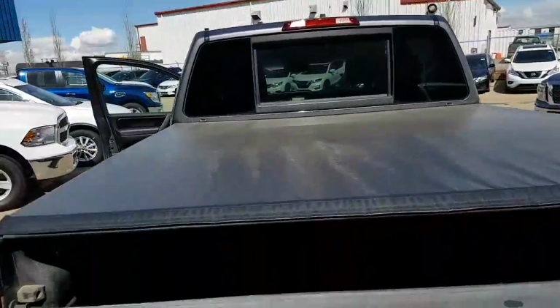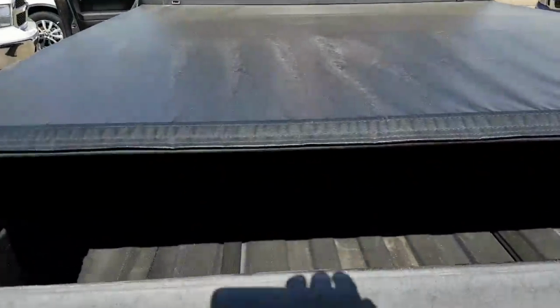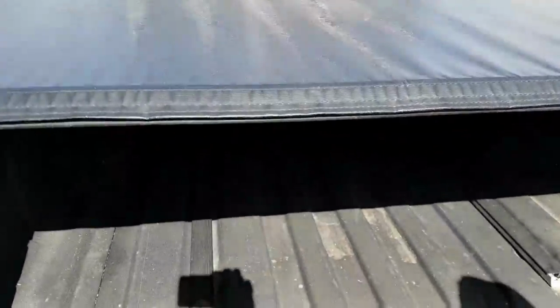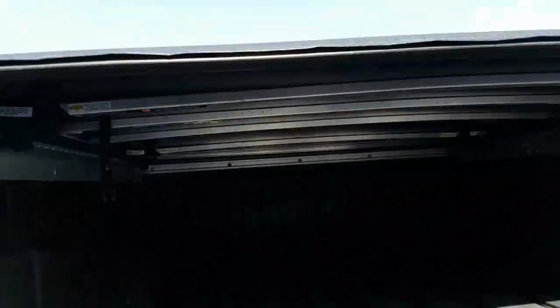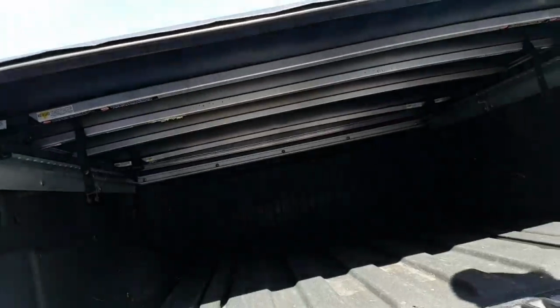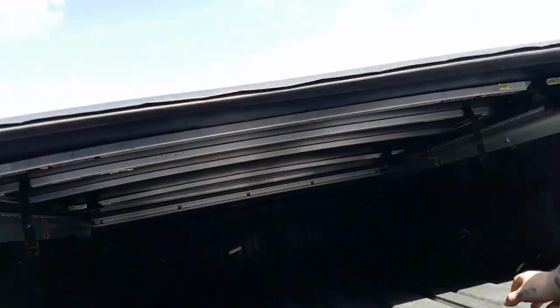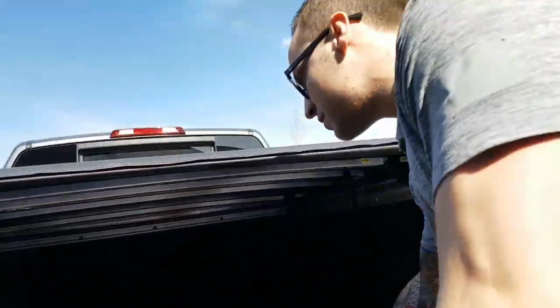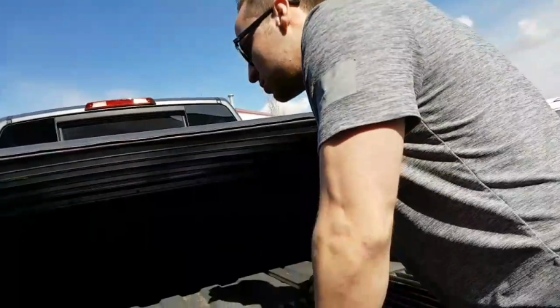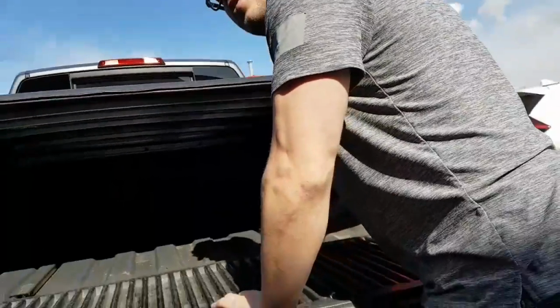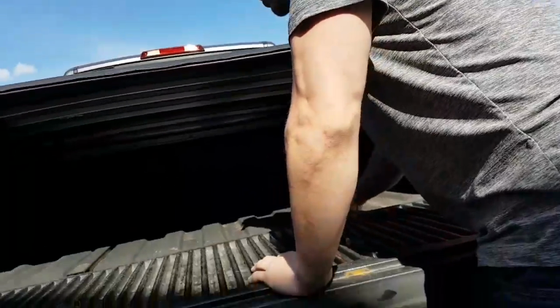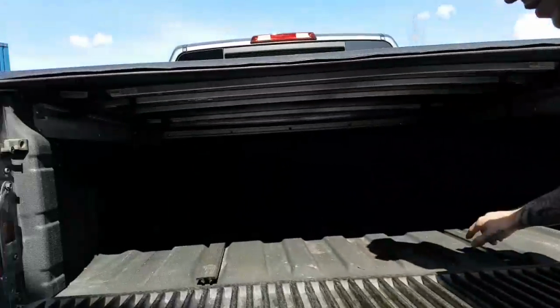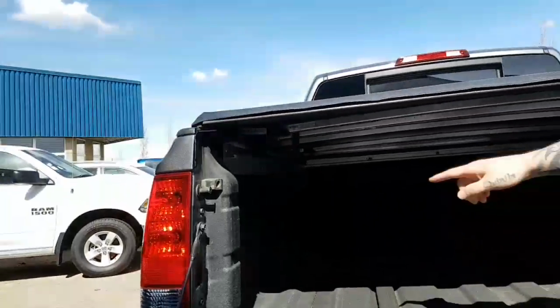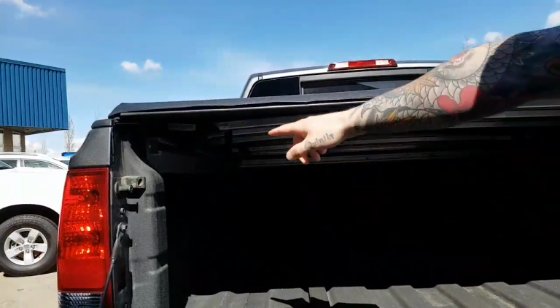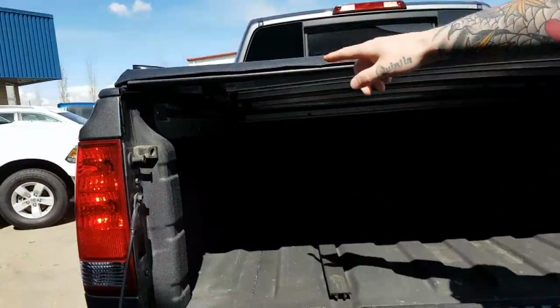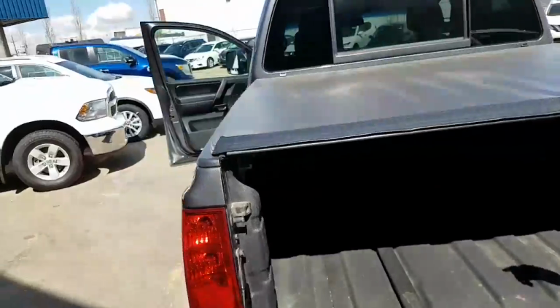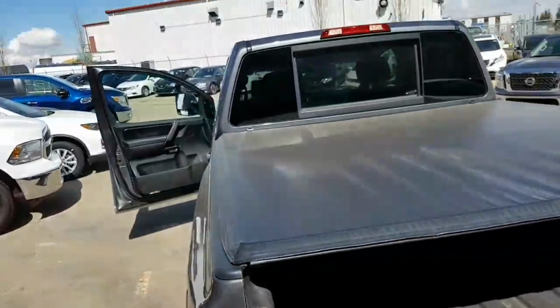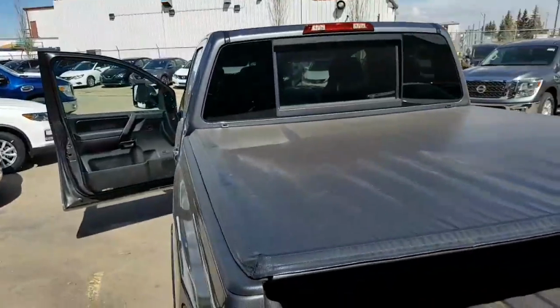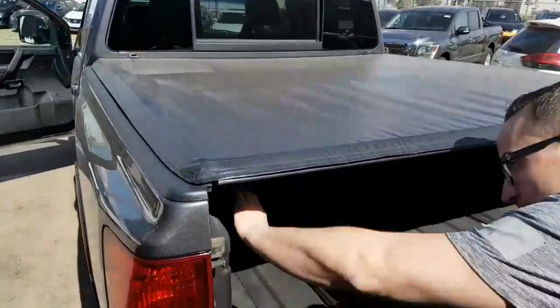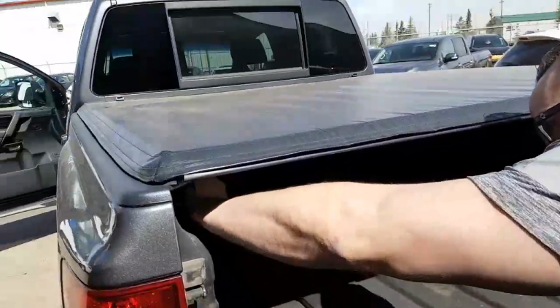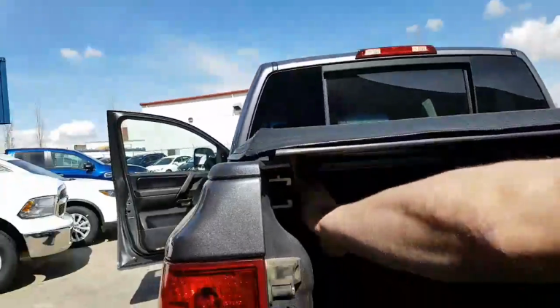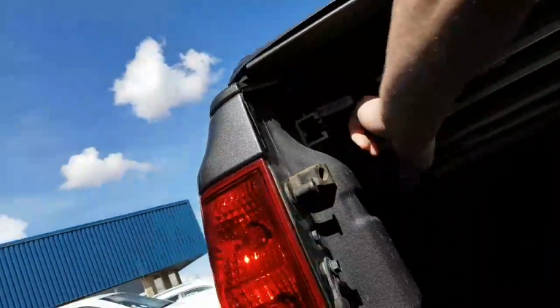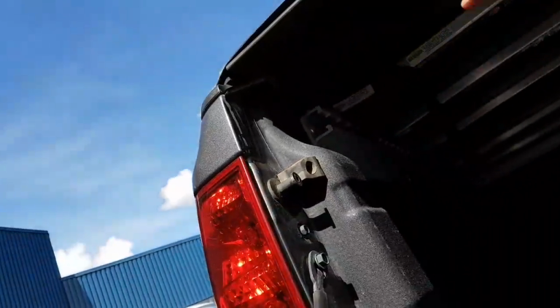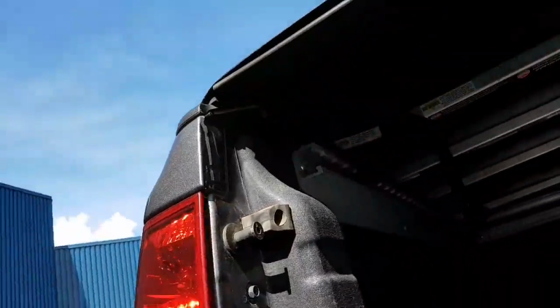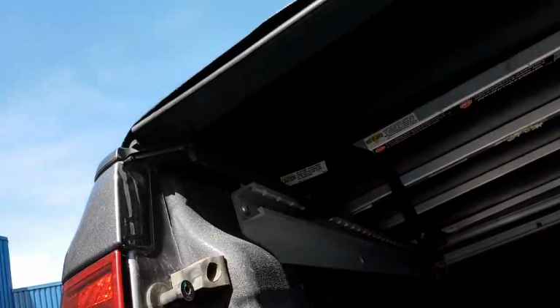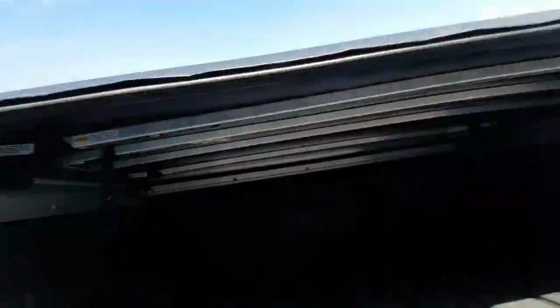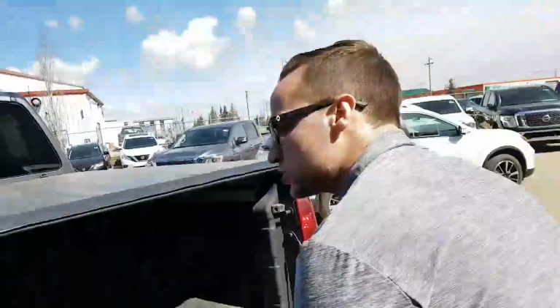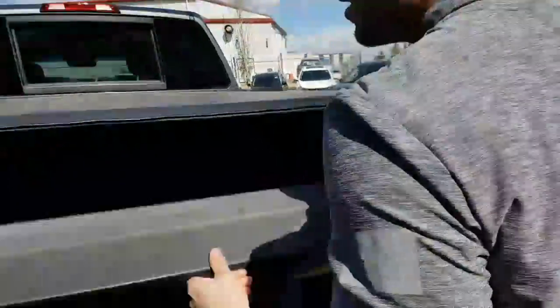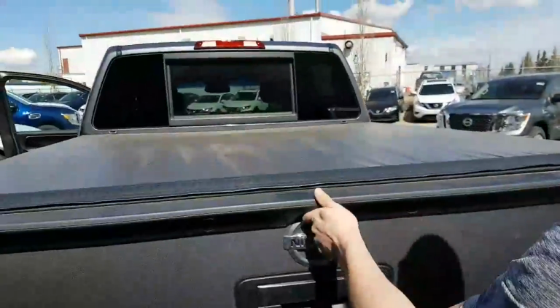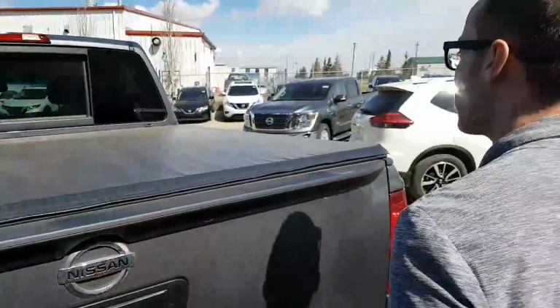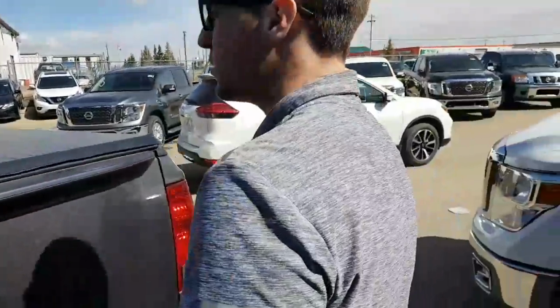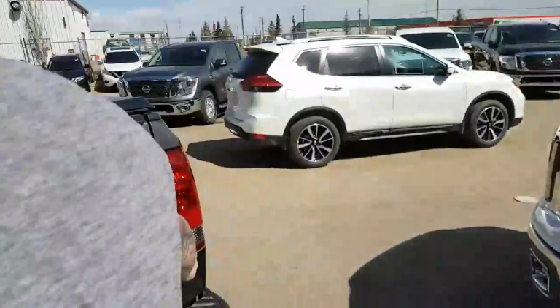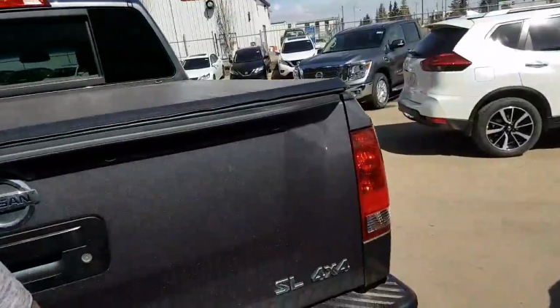You will have a backup camera too, and a spray-in bed liner. Utility track system, and you got your AC outlet back here if you do have to do some work in the box of your truck. You got your utility track system too — you can store anything, just strap it down nice and easy.